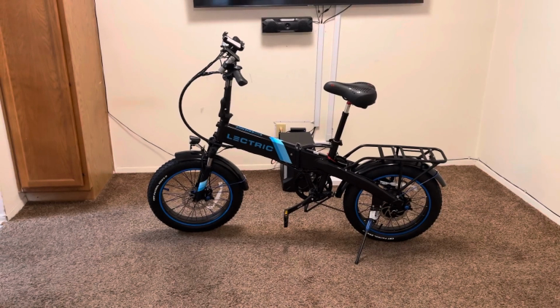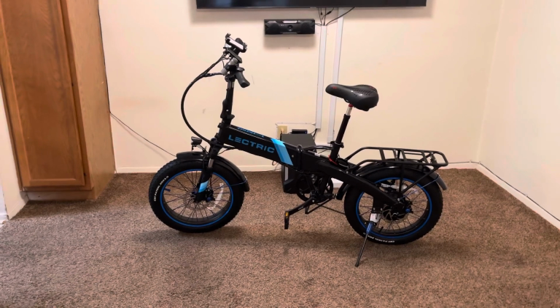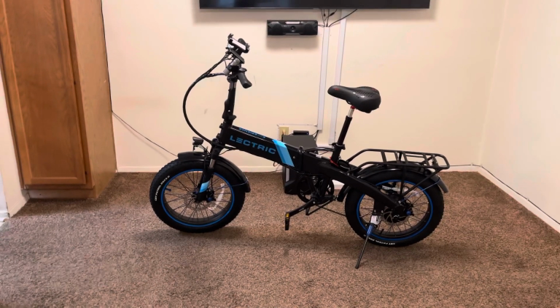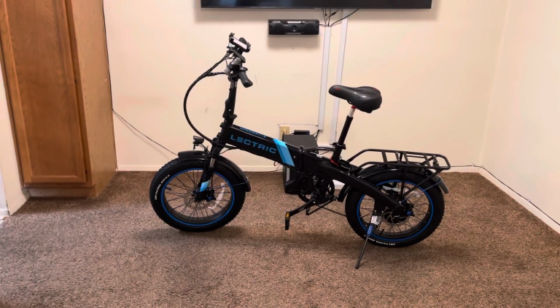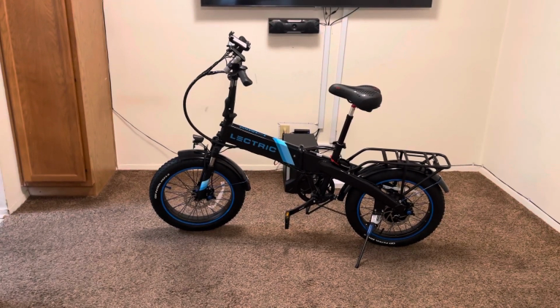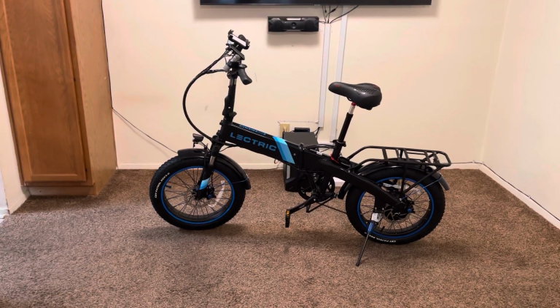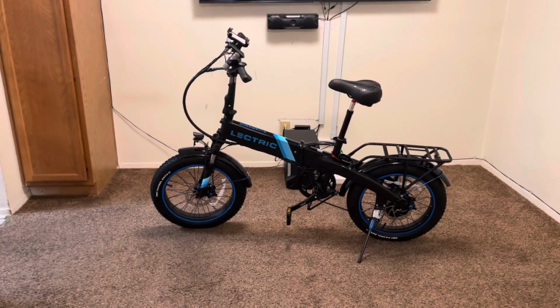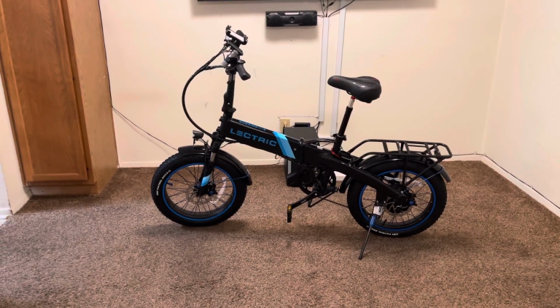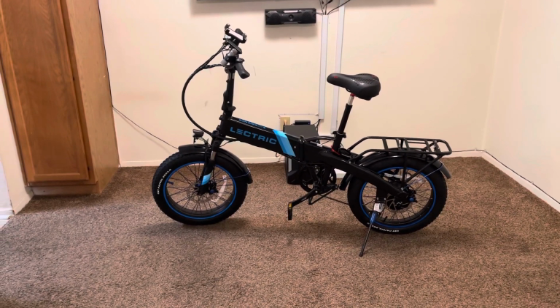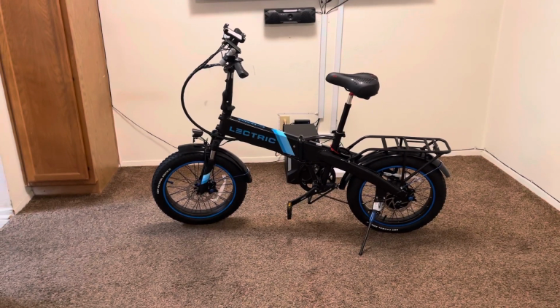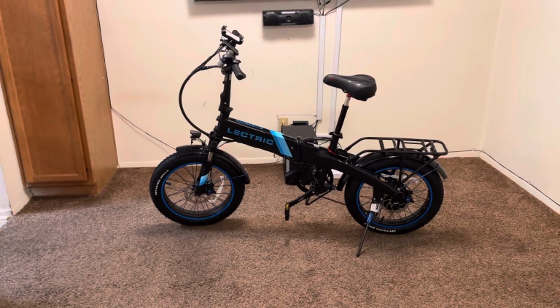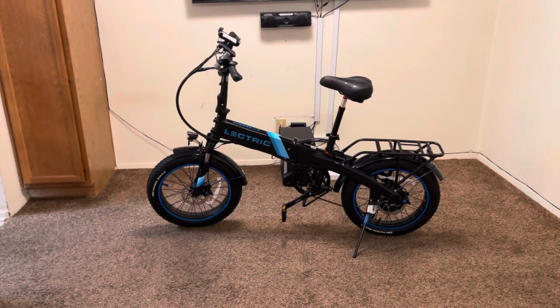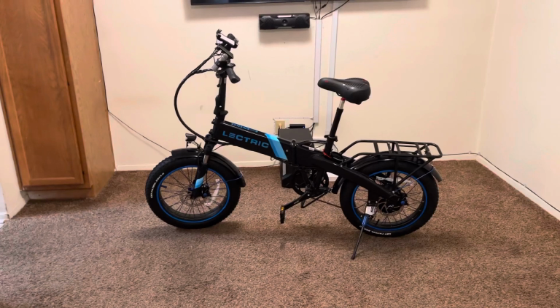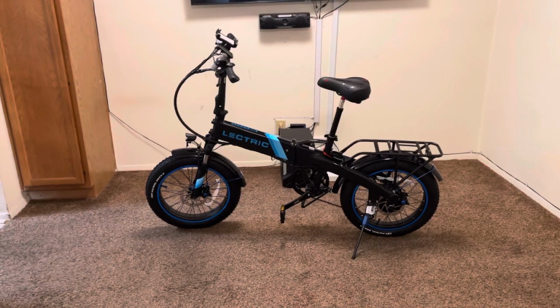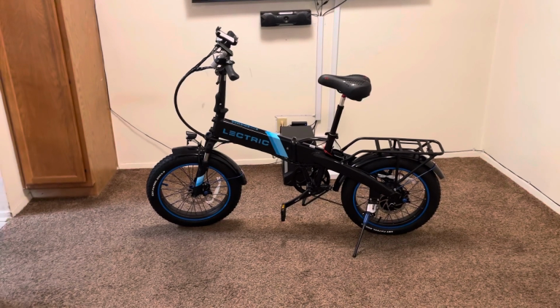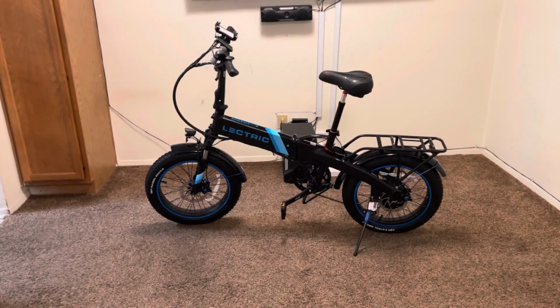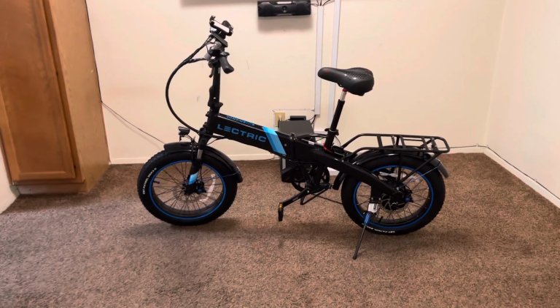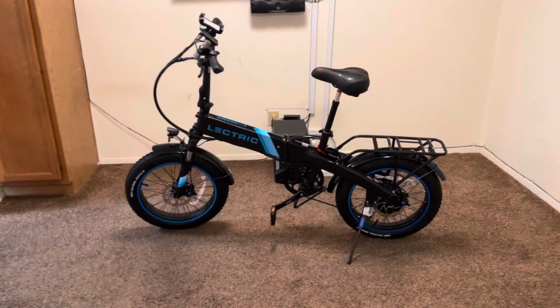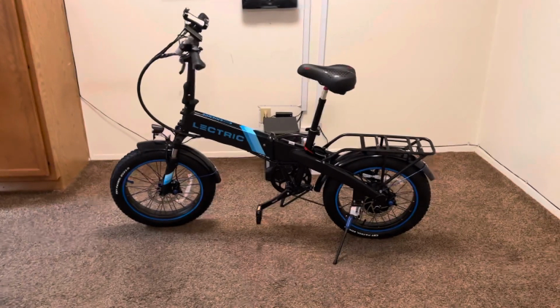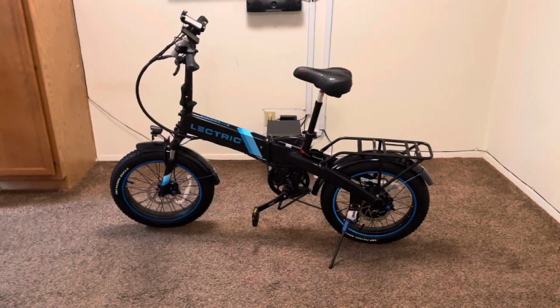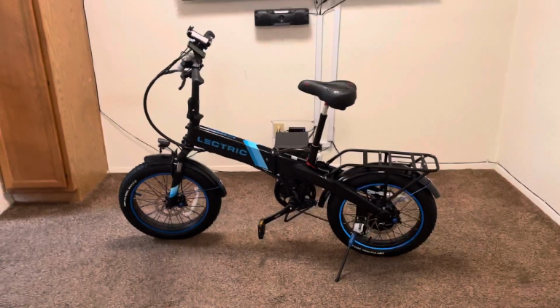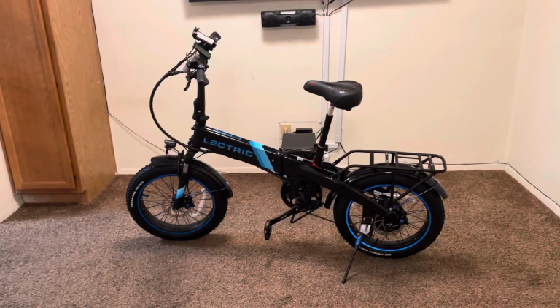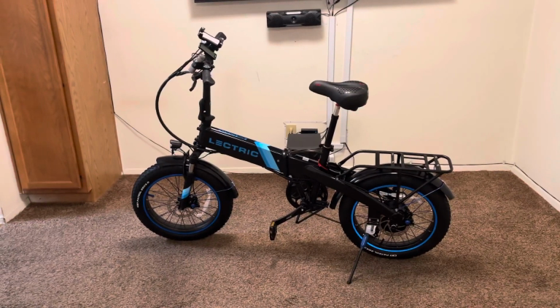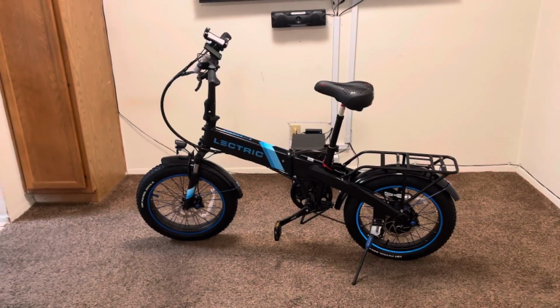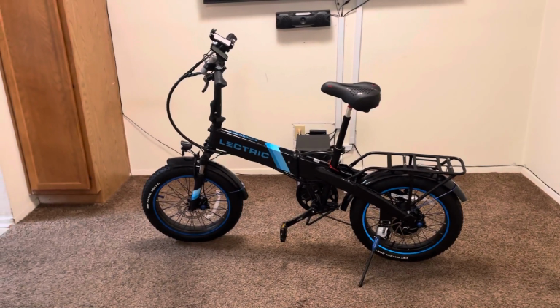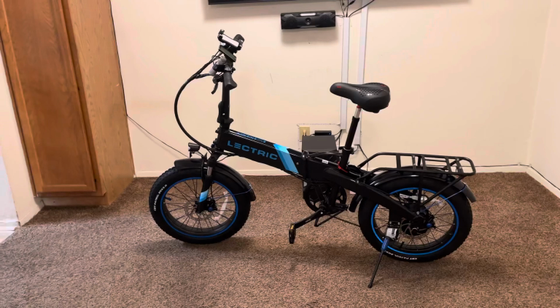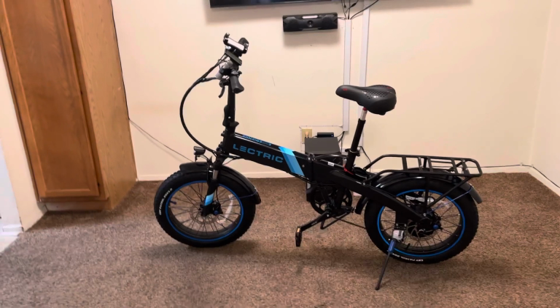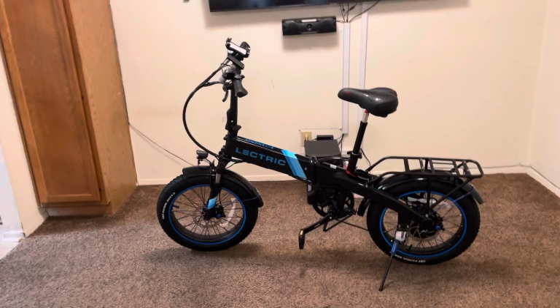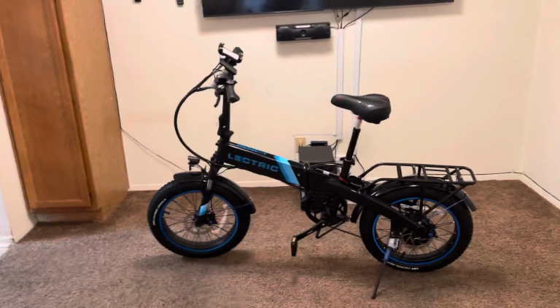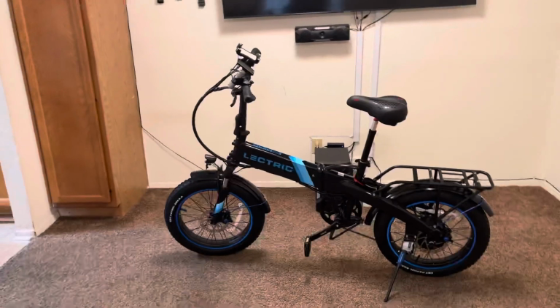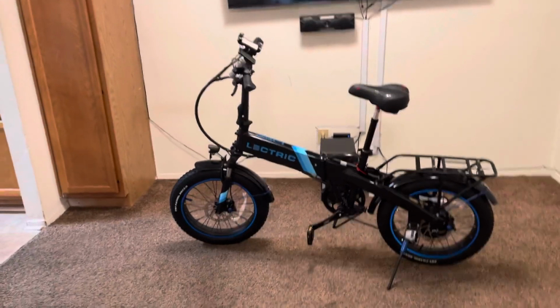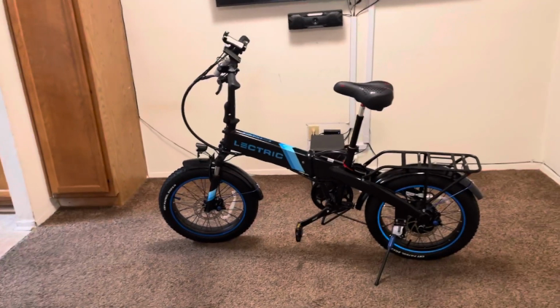Guys, what up? What's going on? I'm back. It's your boy LB, Lee Brim. I'm back with another update for the Electric XP upgrades.